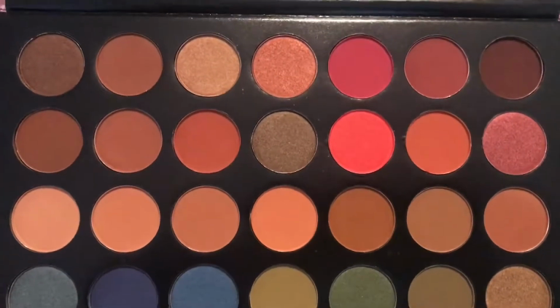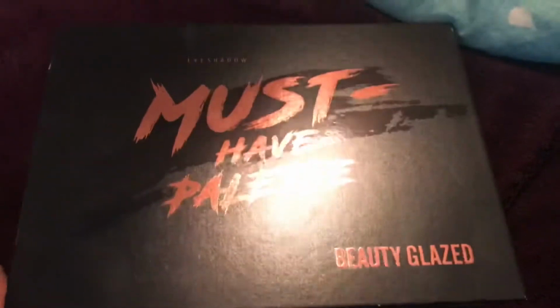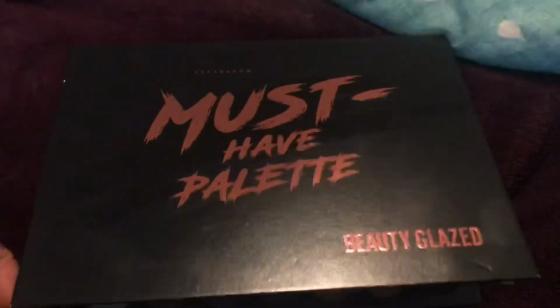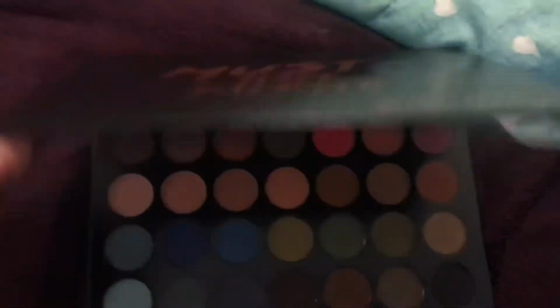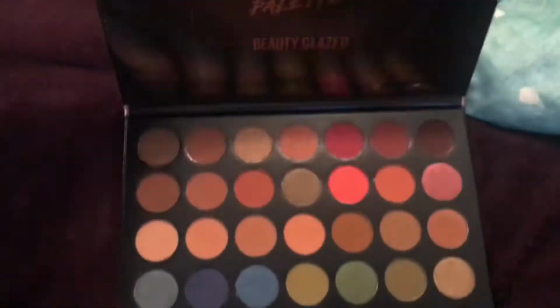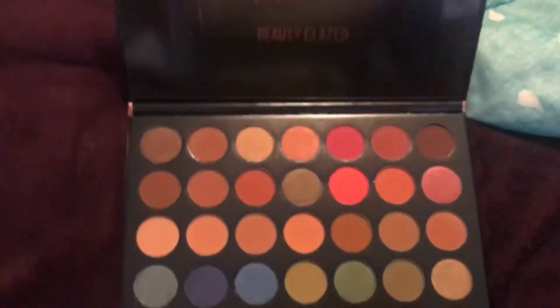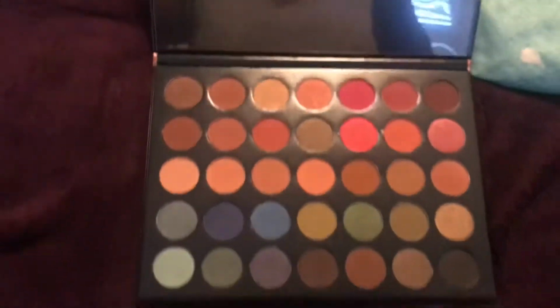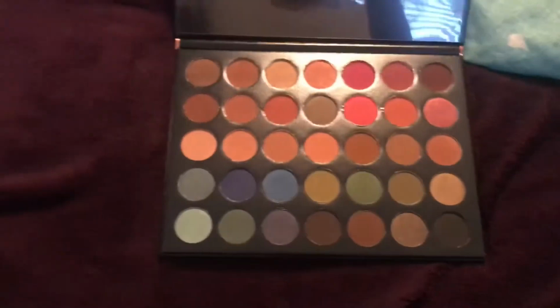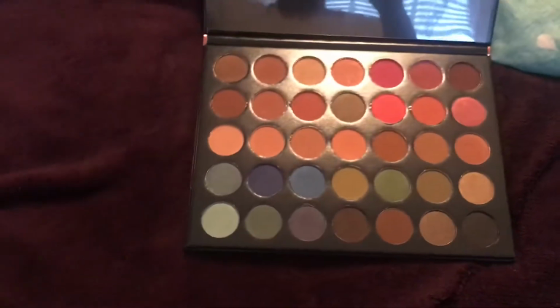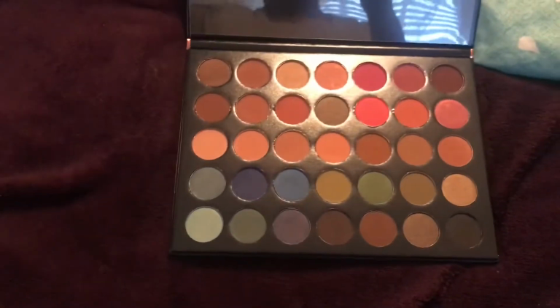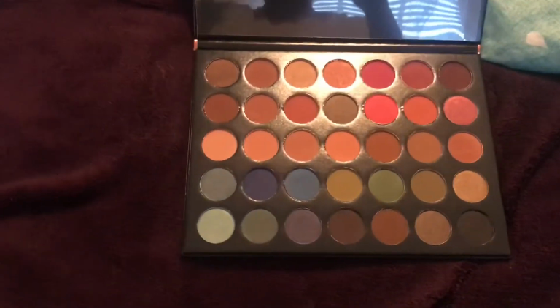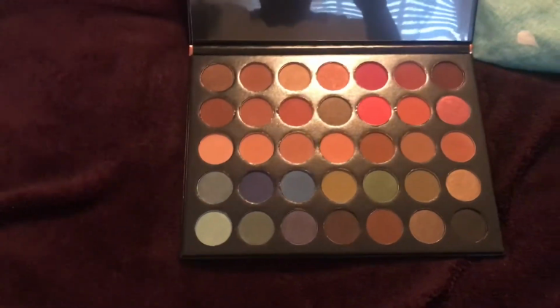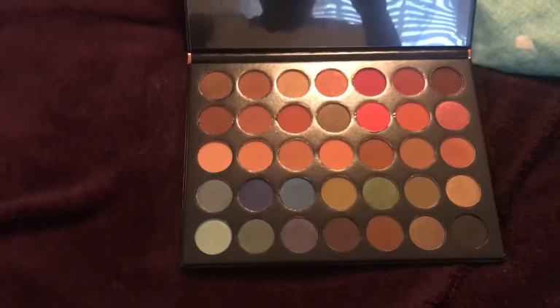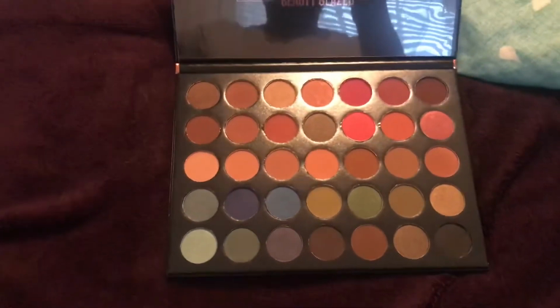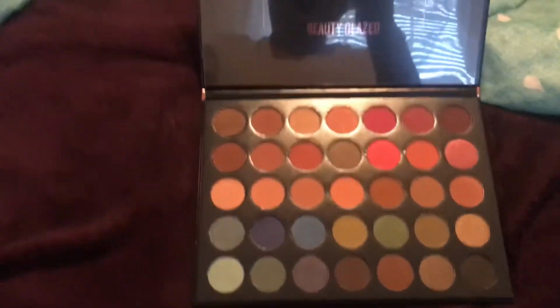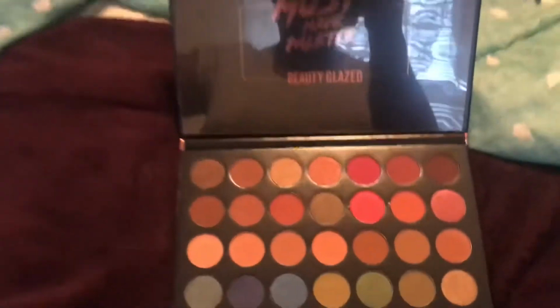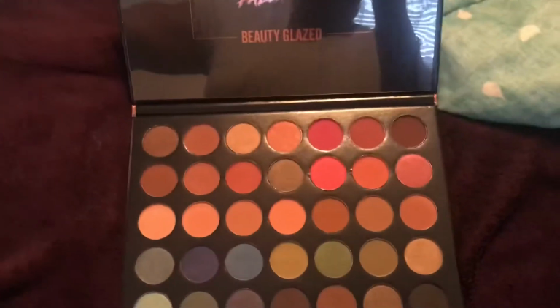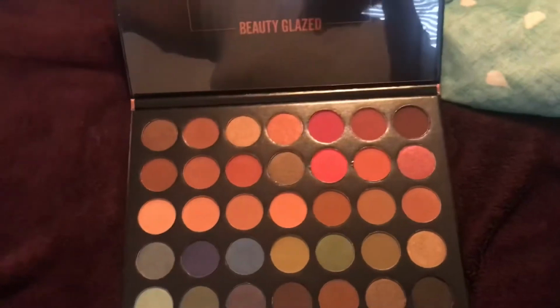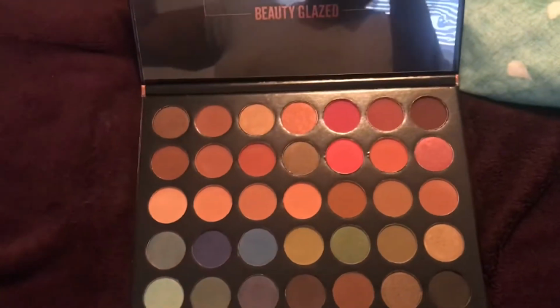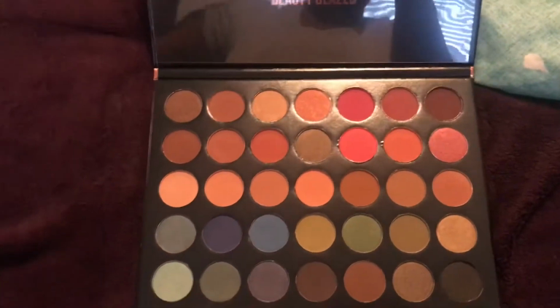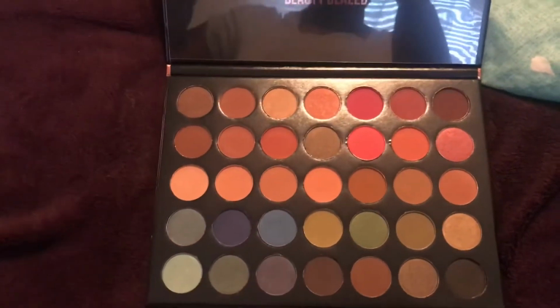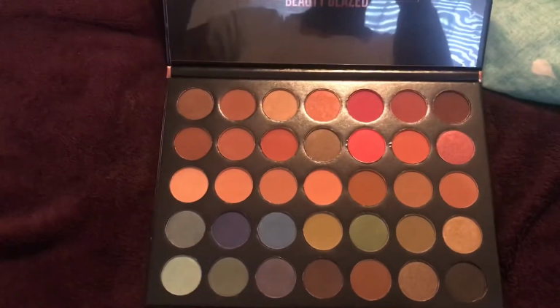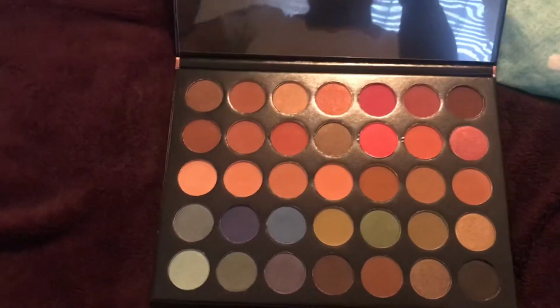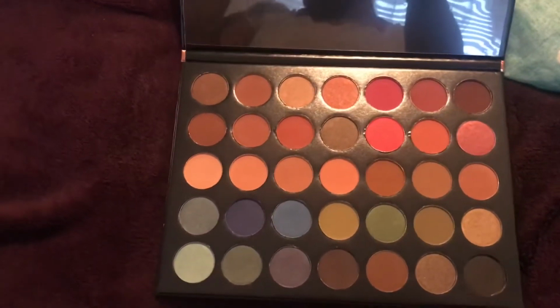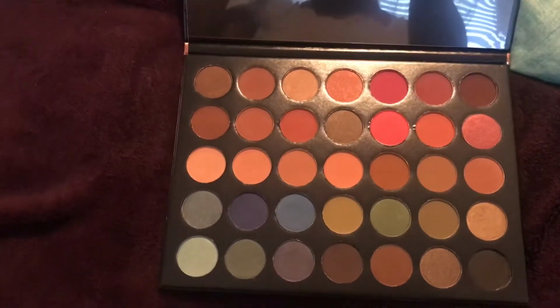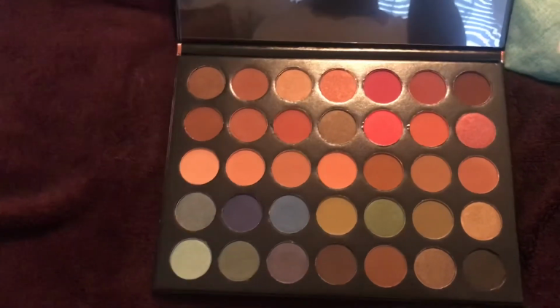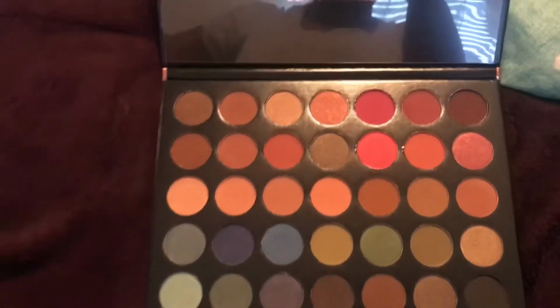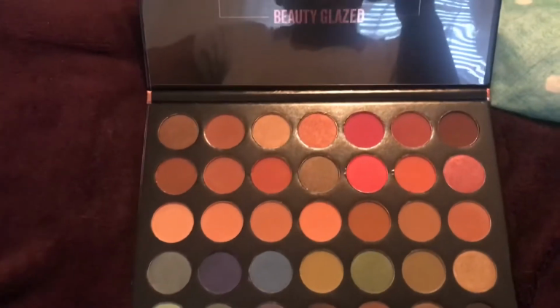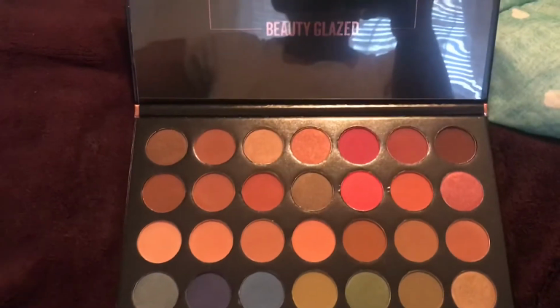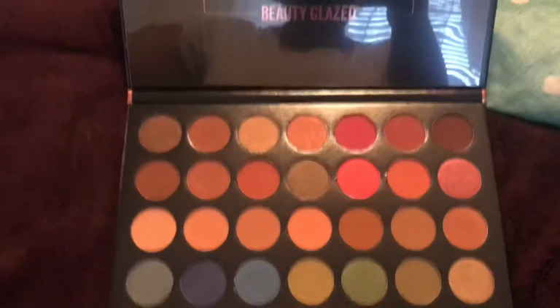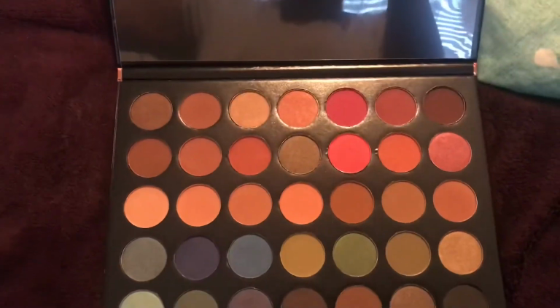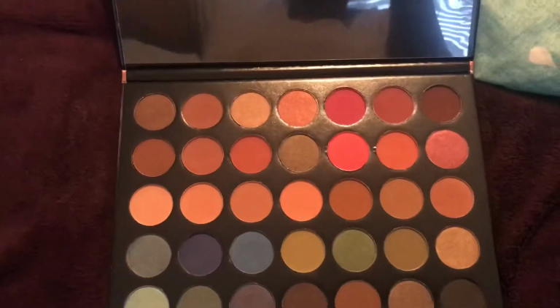If you guys like this video, don't forget to subscribe, like, and comment. You guys should go watch my other Very Nice unboxing videos, and I will see you guys in the next video.